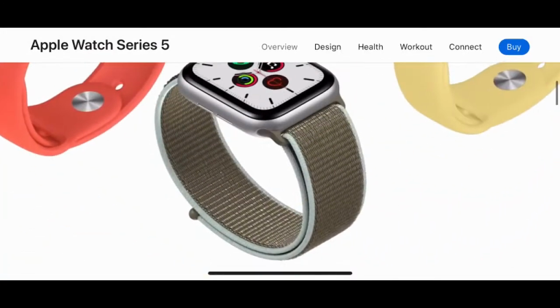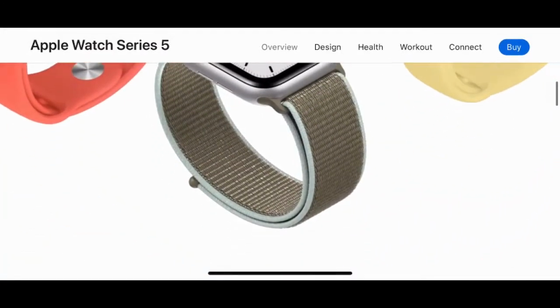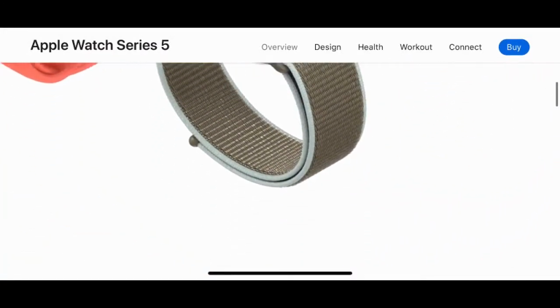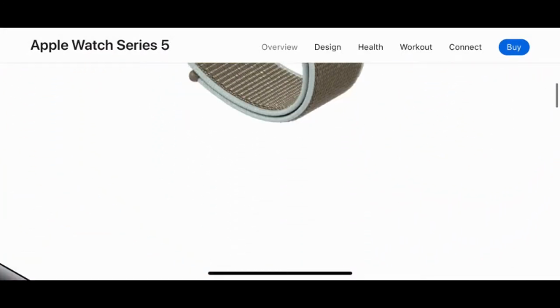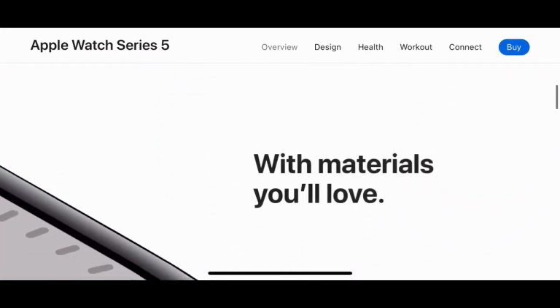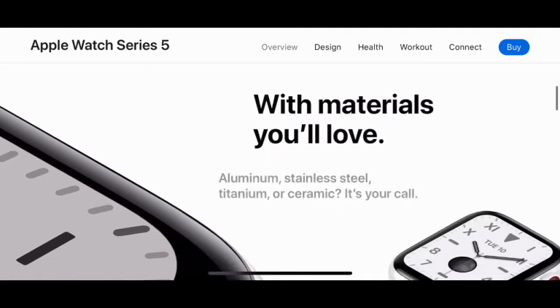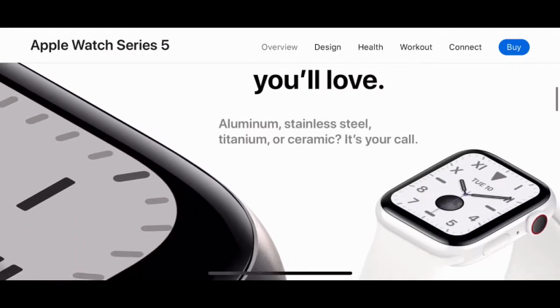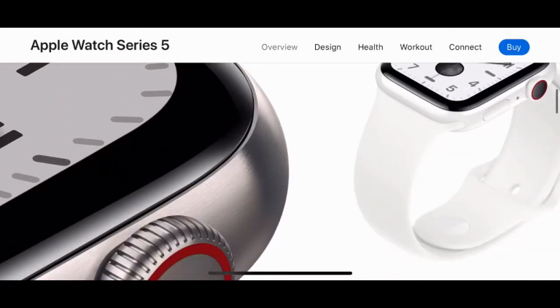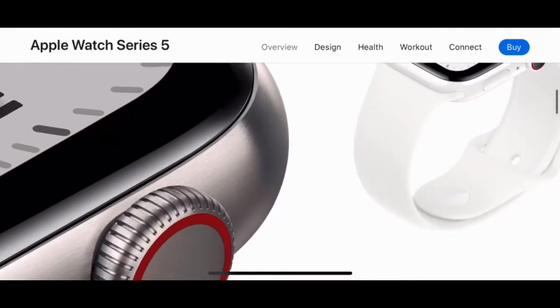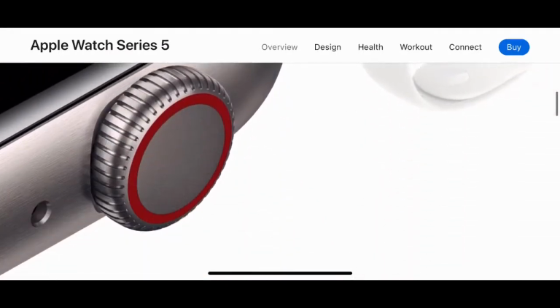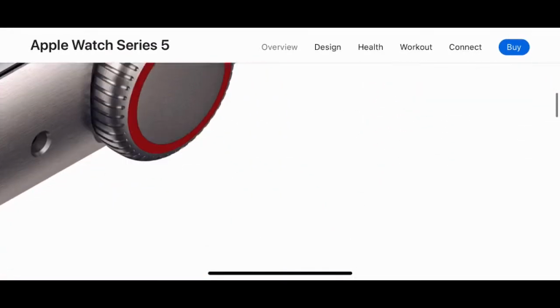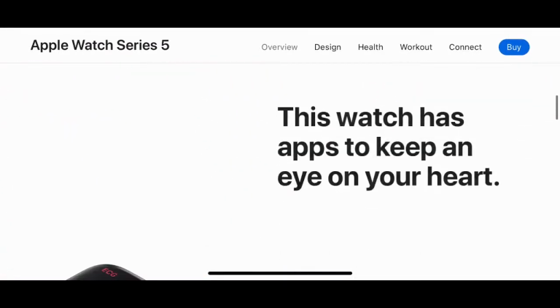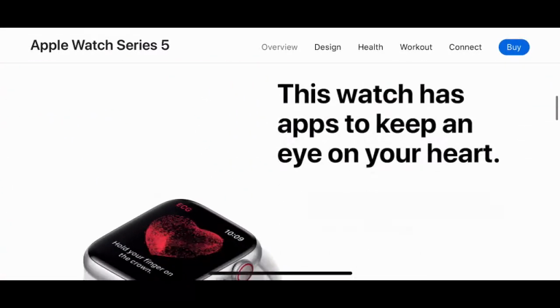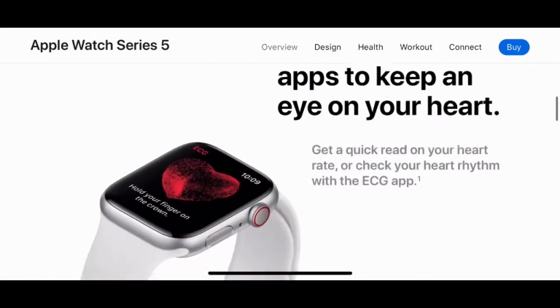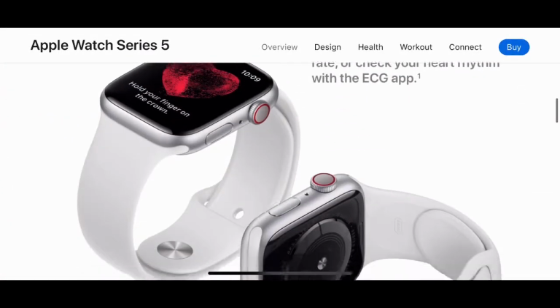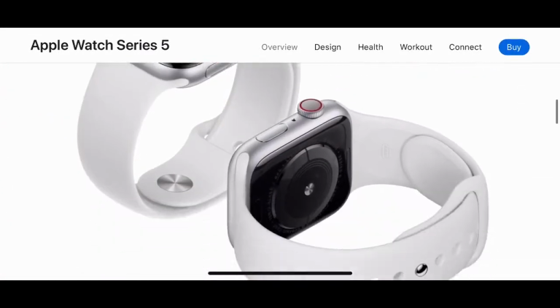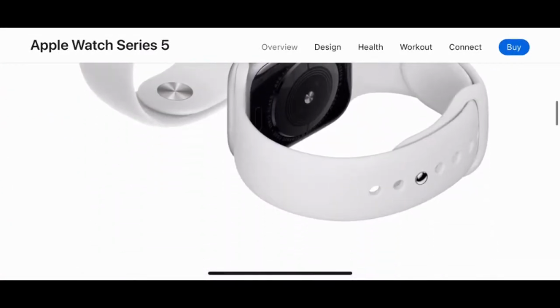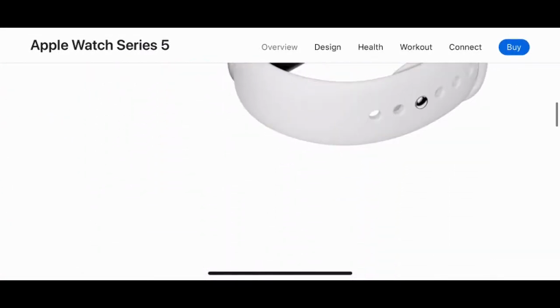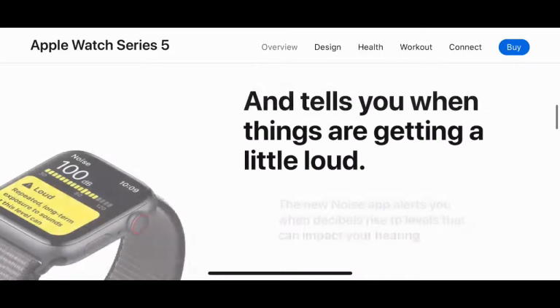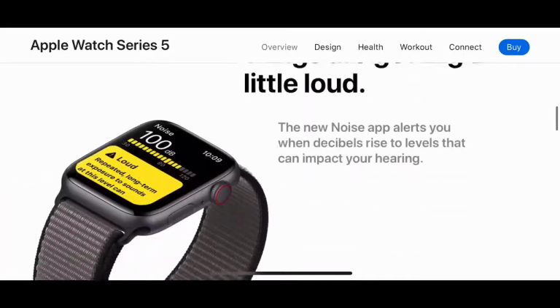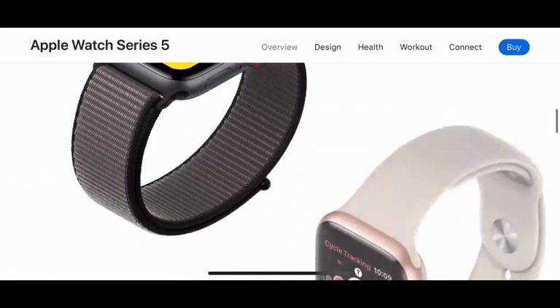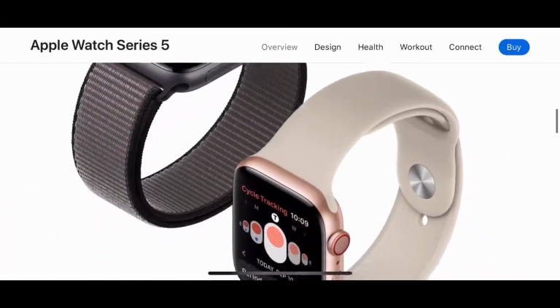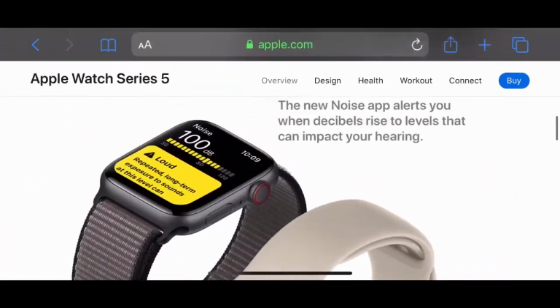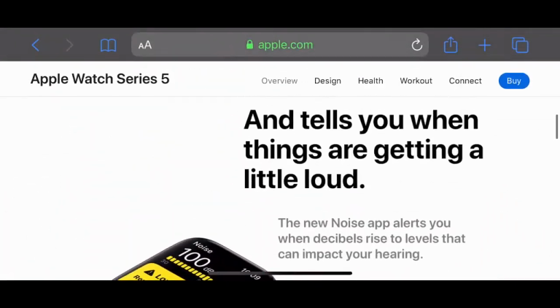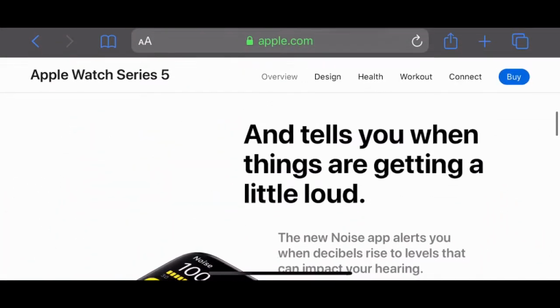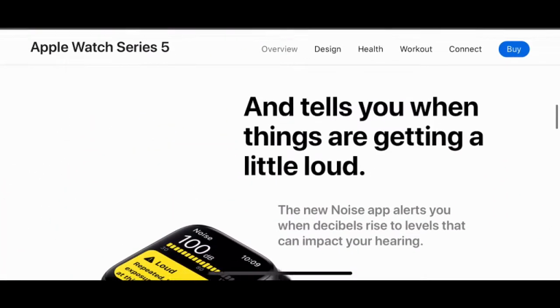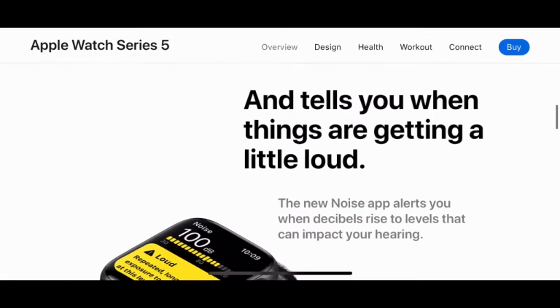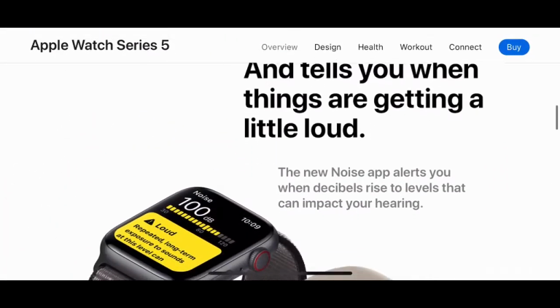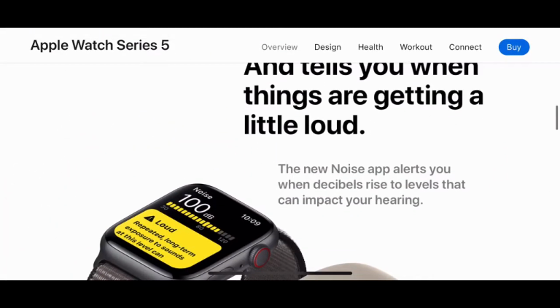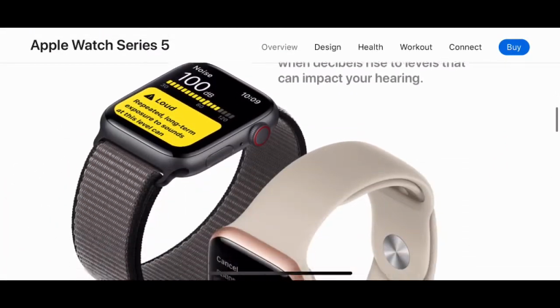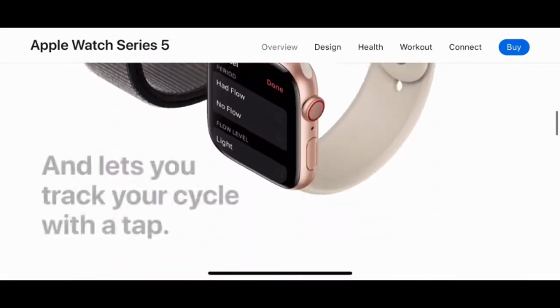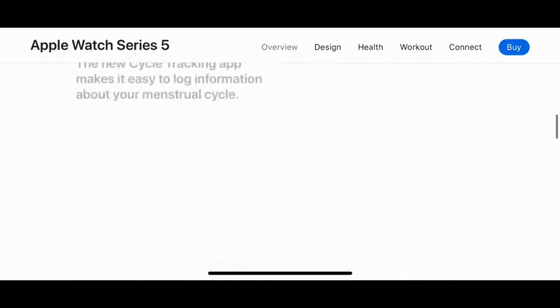I've heard the always-on display actually reduces battery life, so if you do get one I might recommend turning it off. But the battery life on Apple Watch is quite good overall, and it also tells you when things are getting loud.